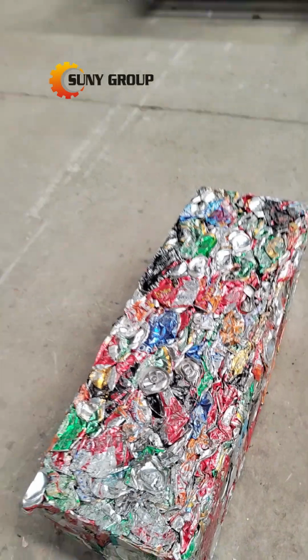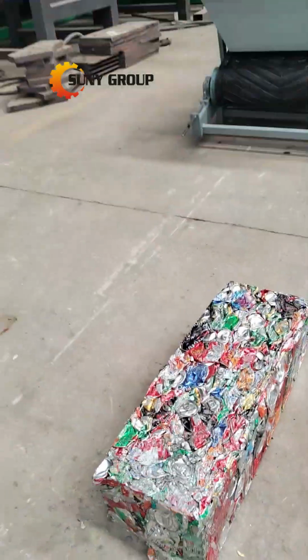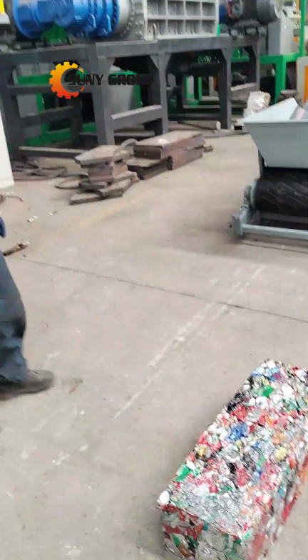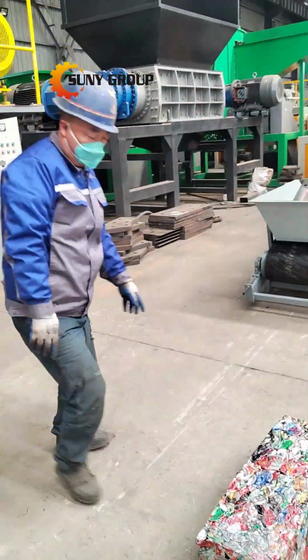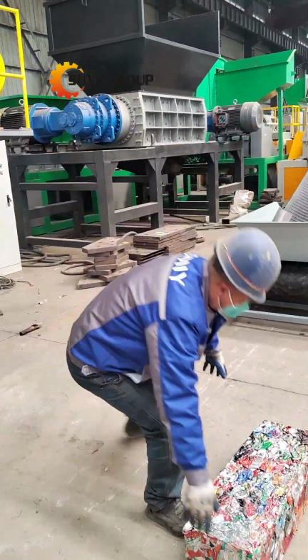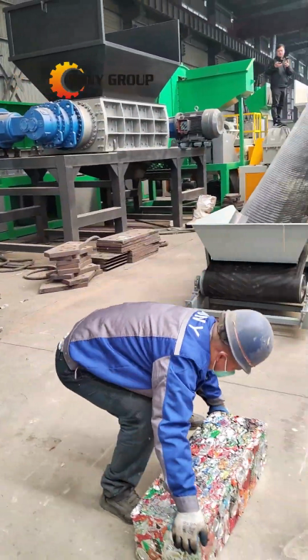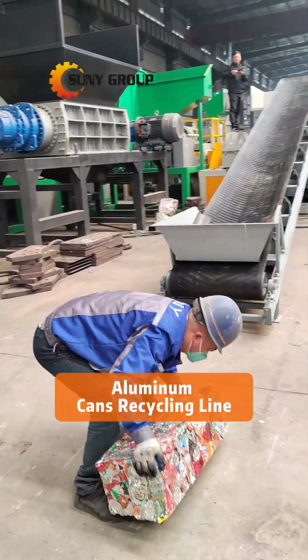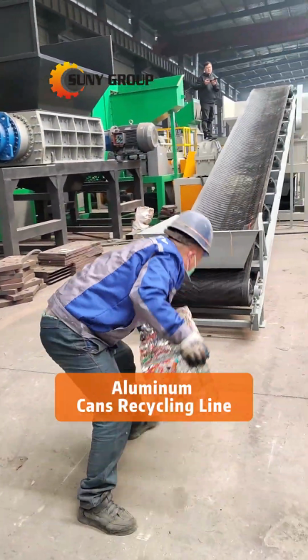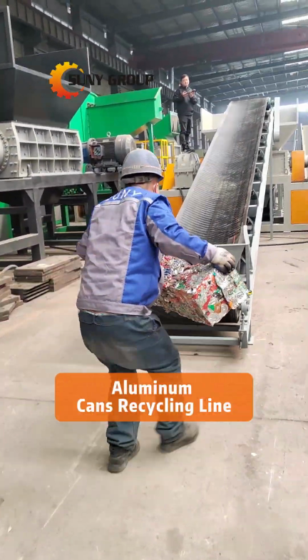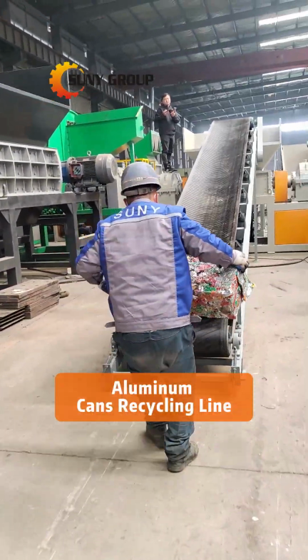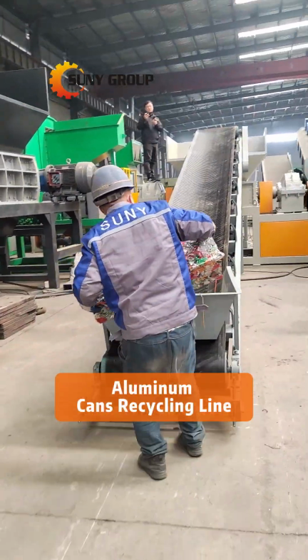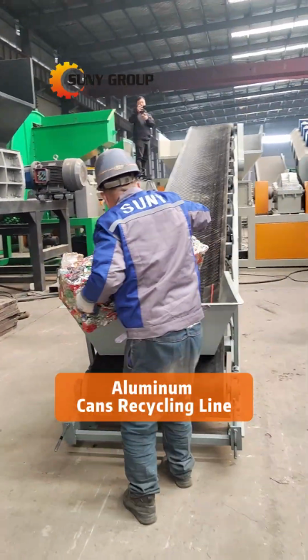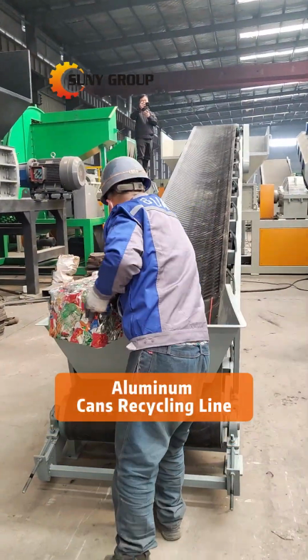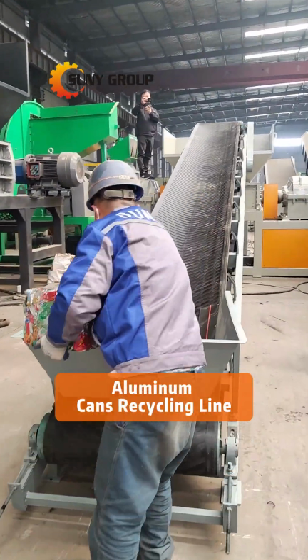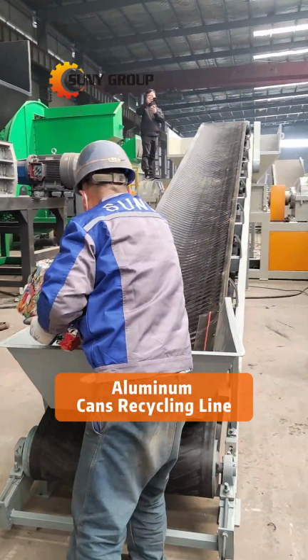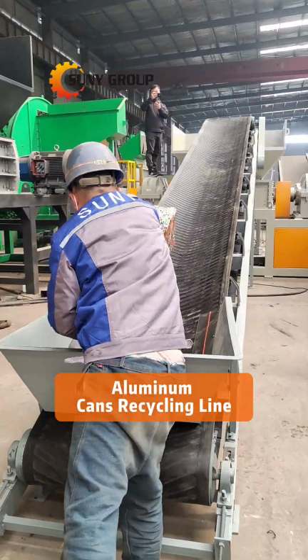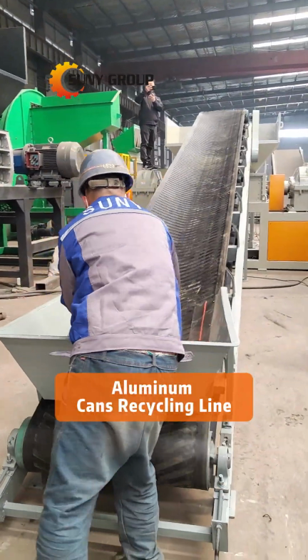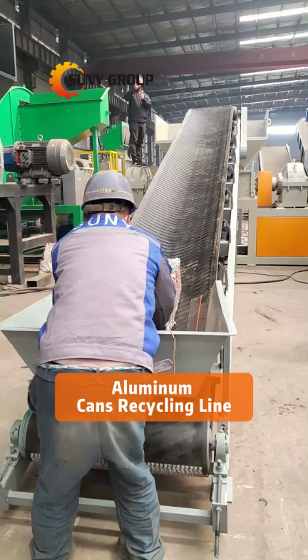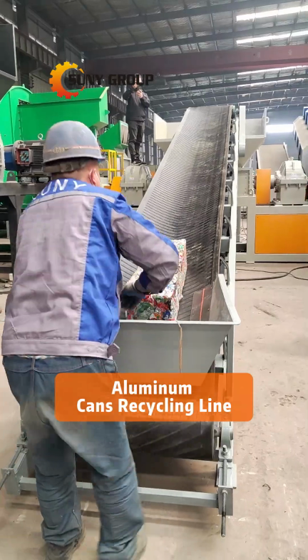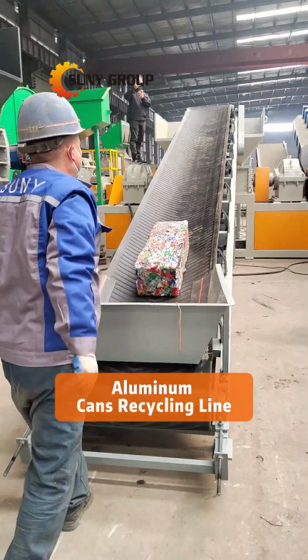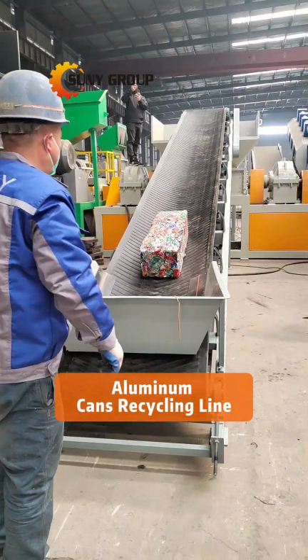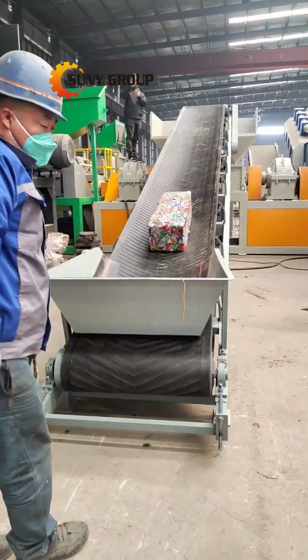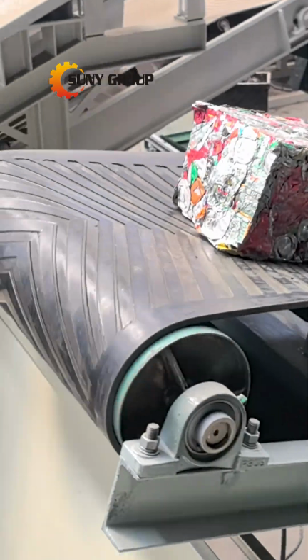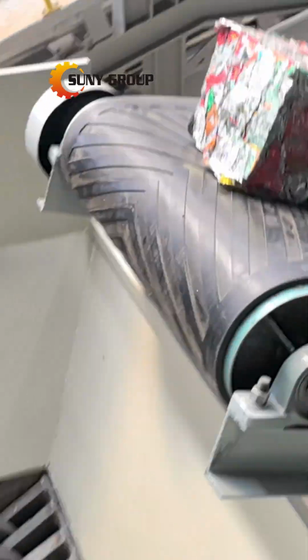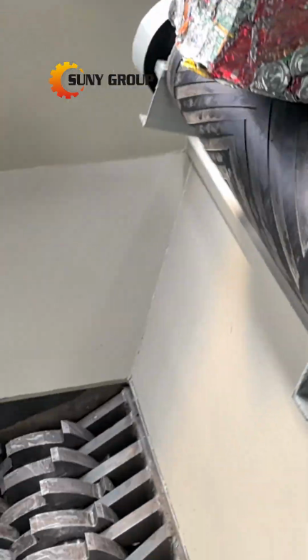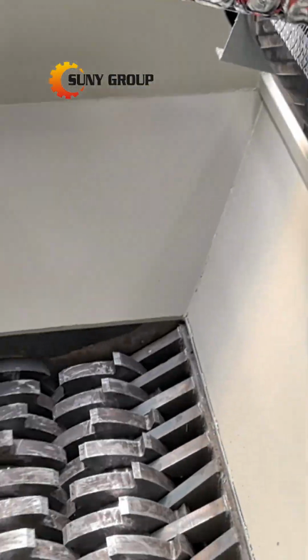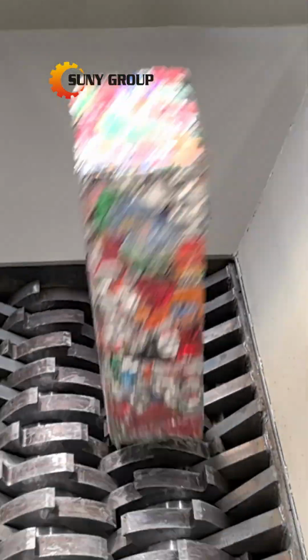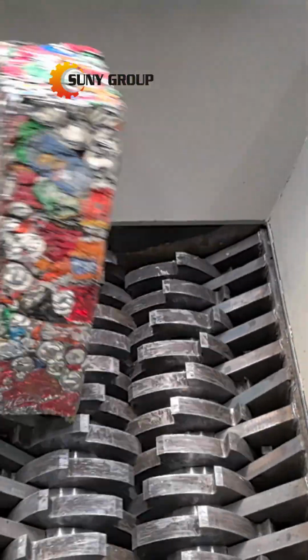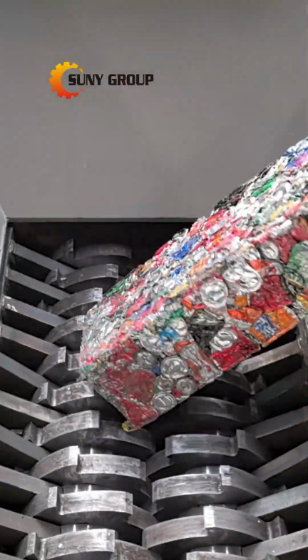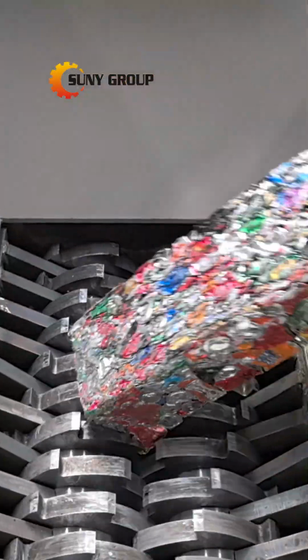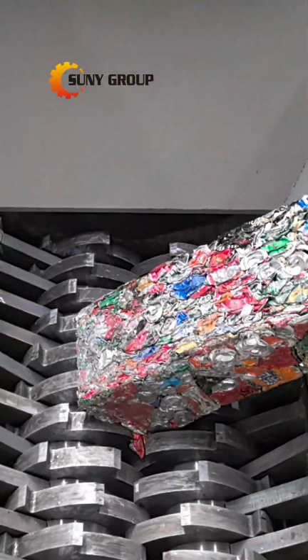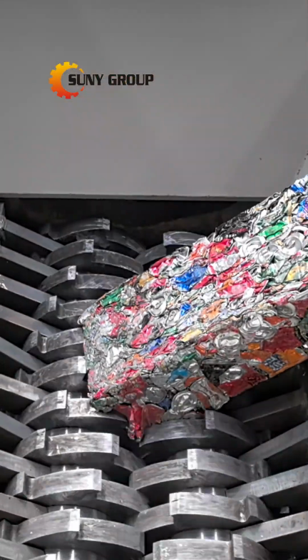Do you know how discarded aluminum cans can be turned into treasure? The recycling process of aluminum cans is a fascinating journey that transforms waste into valuable resources. Here's how it works.